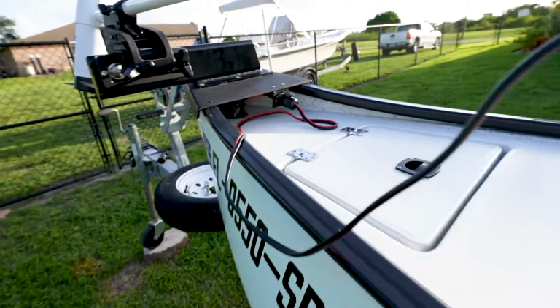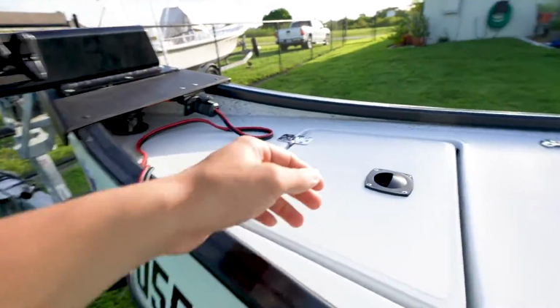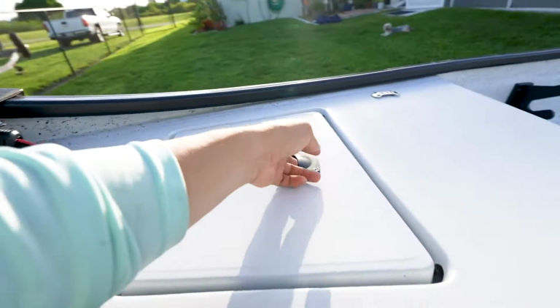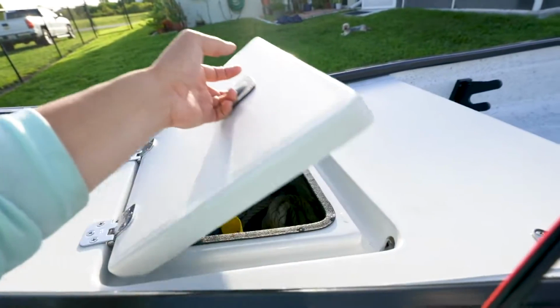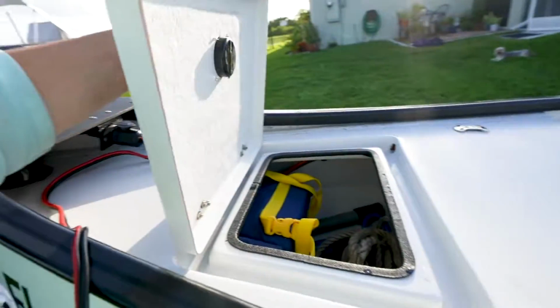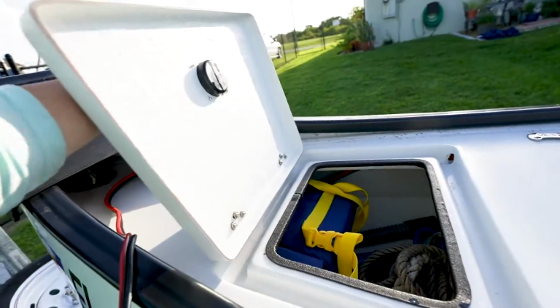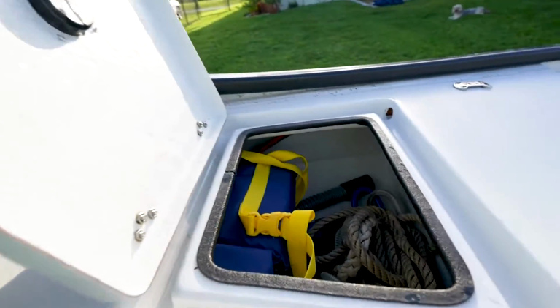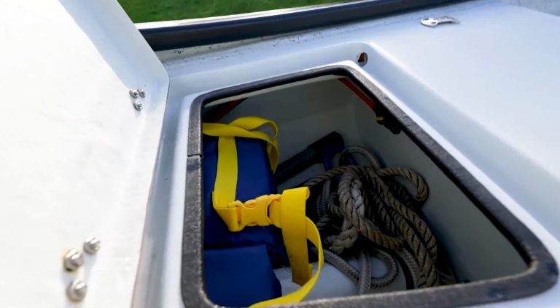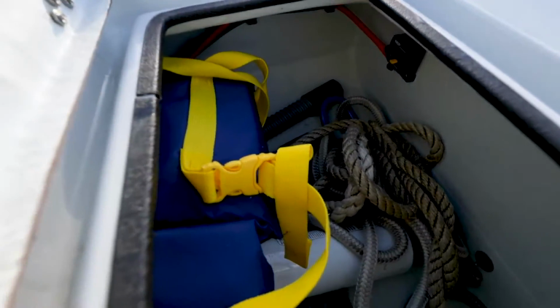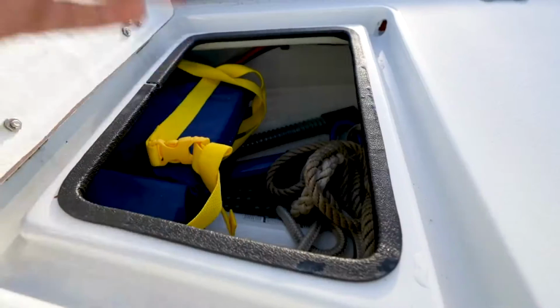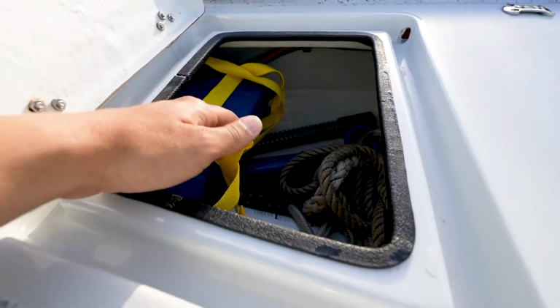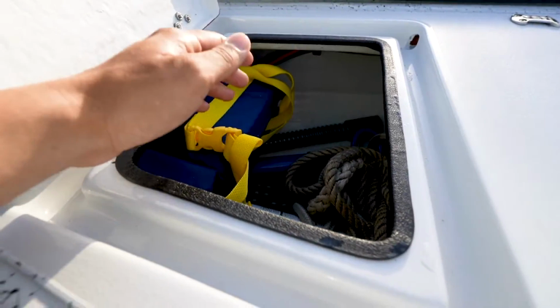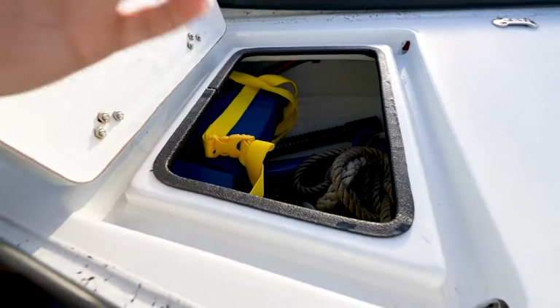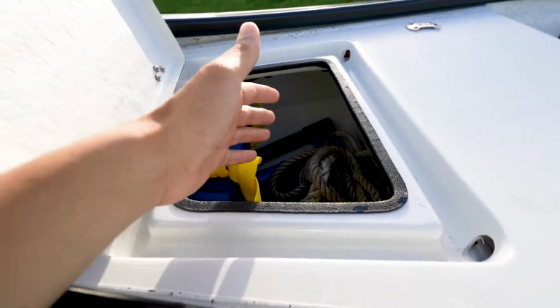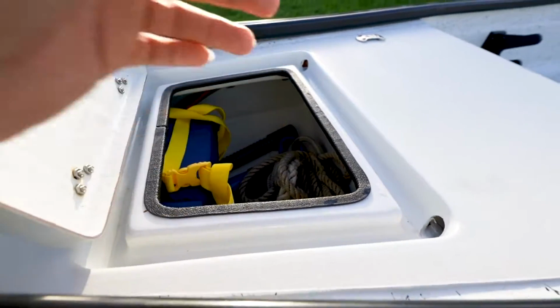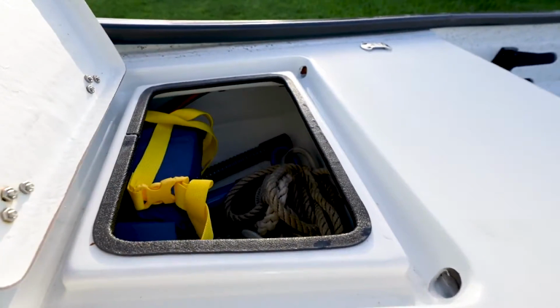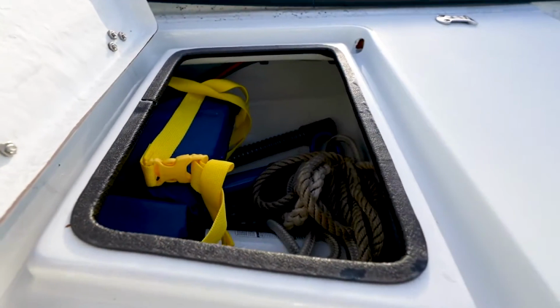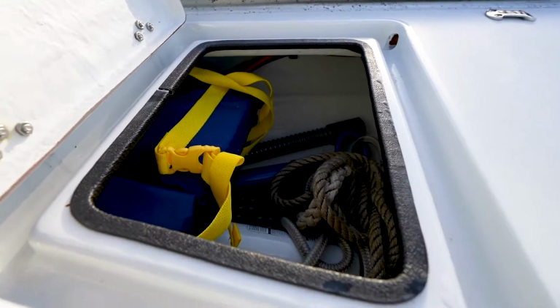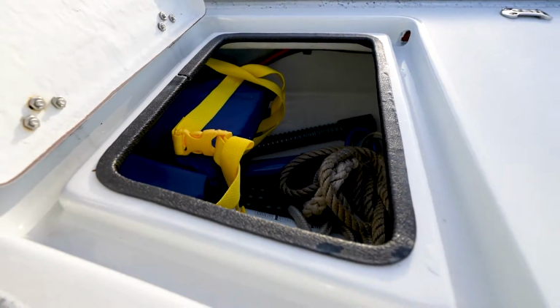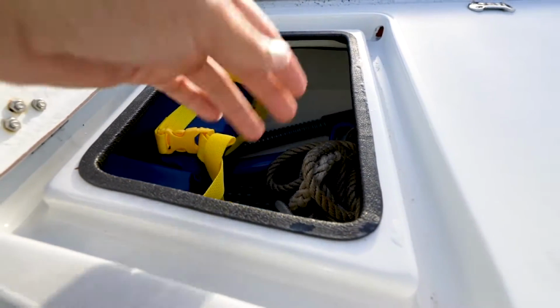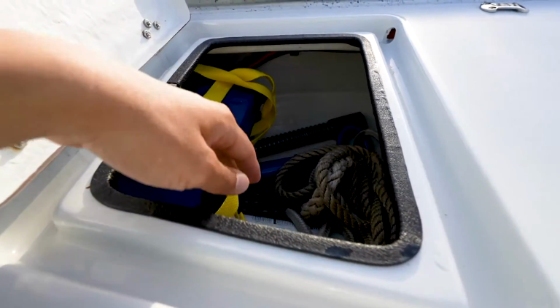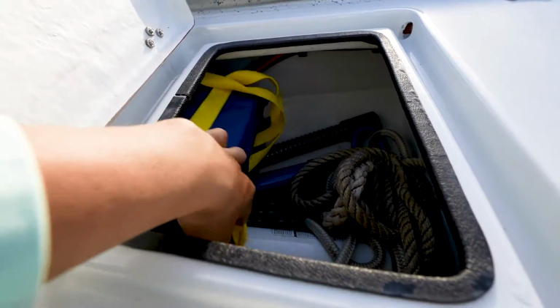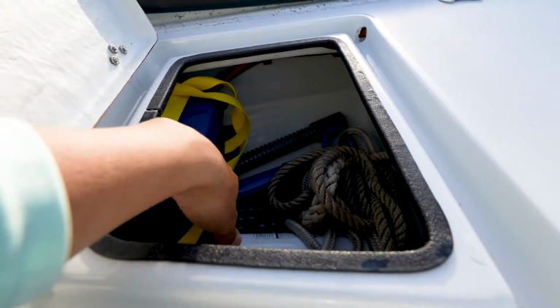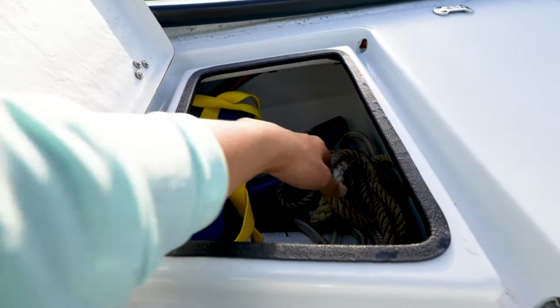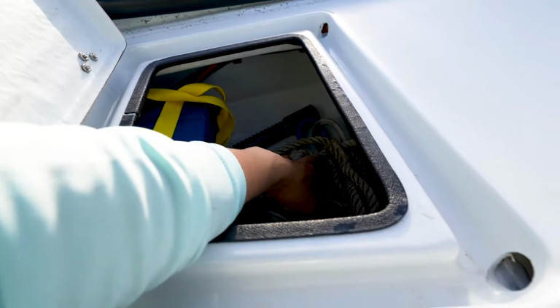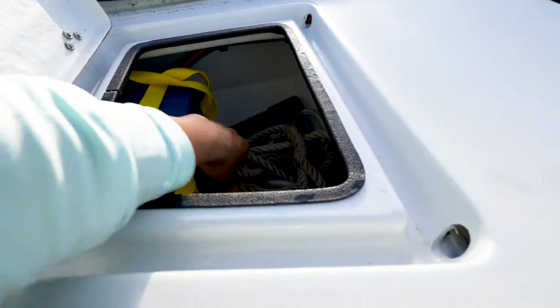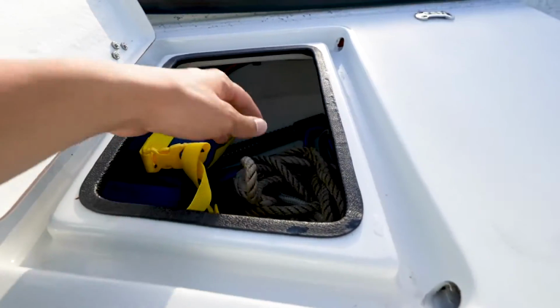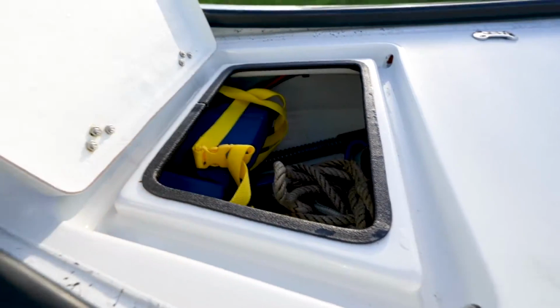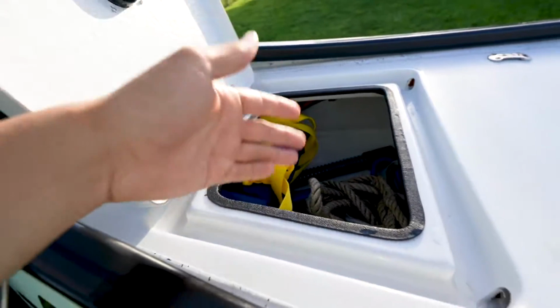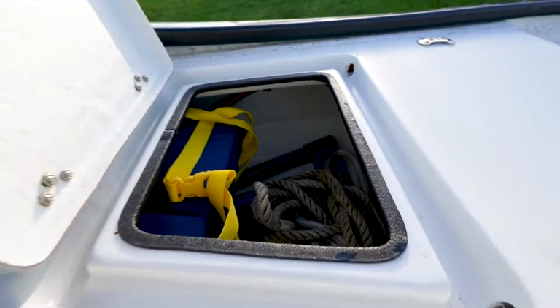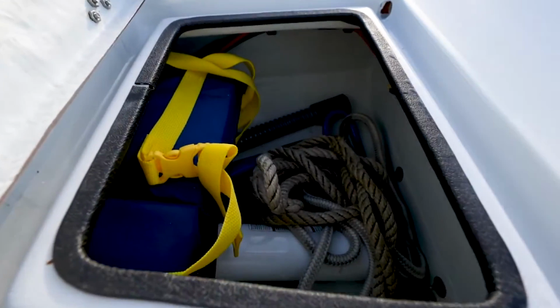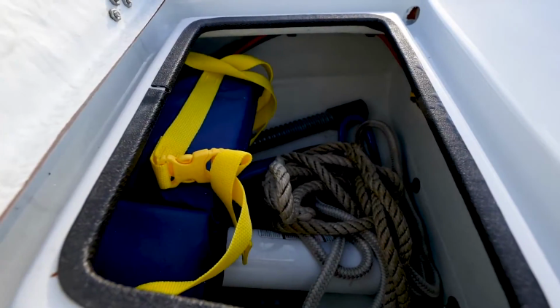Coming over here we've got the front access storage — tons of storage here. I like keeping the life jackets here so they're out of the way and not taking up space somewhere else in the boat. There are some anchor ropes here as well but there's still plenty of room for tackle.